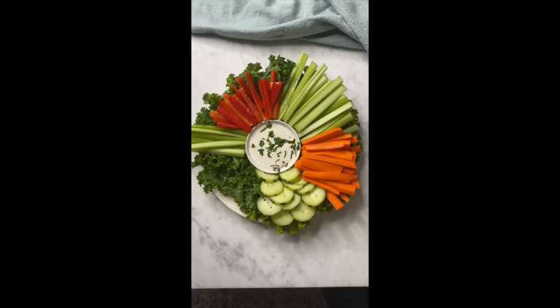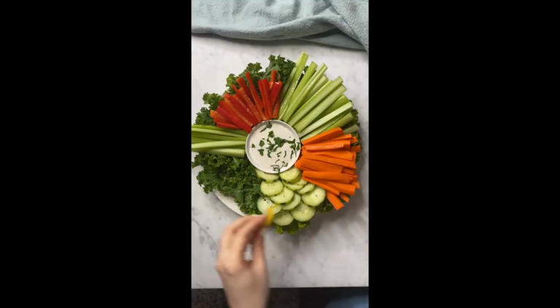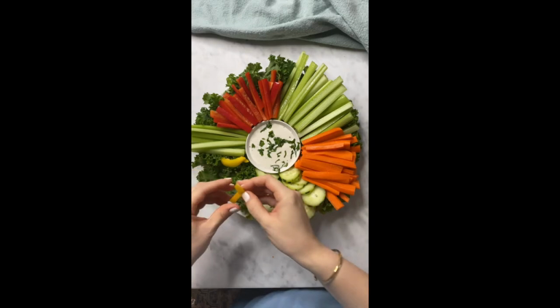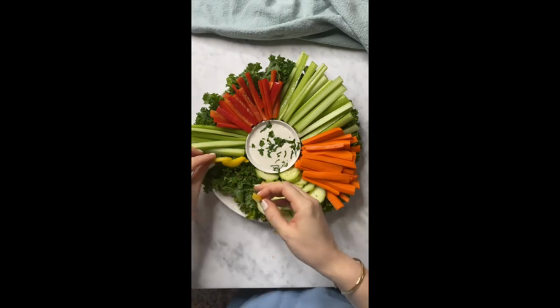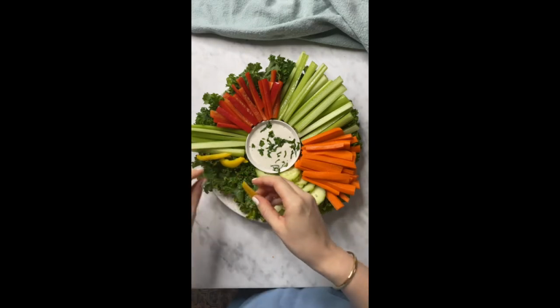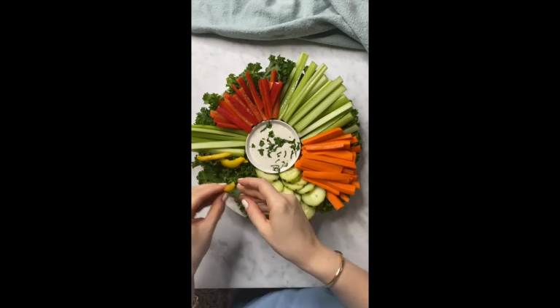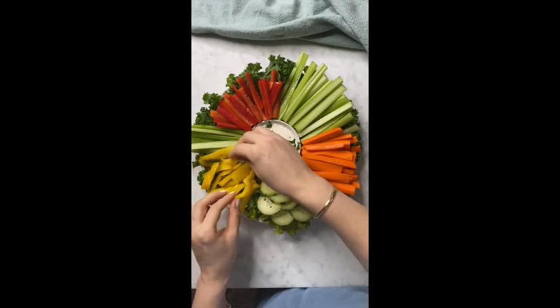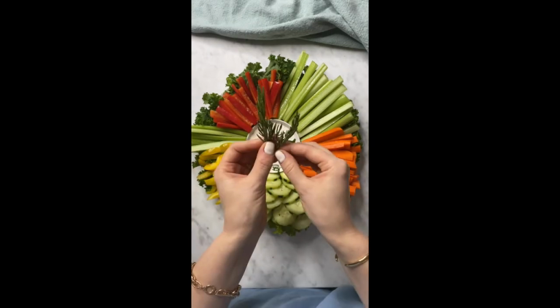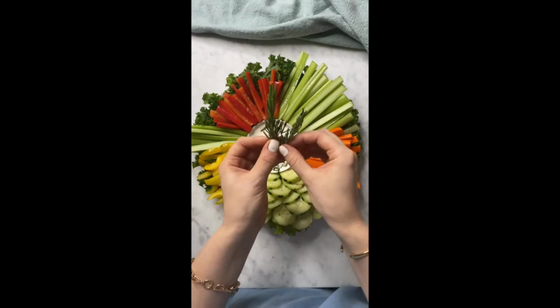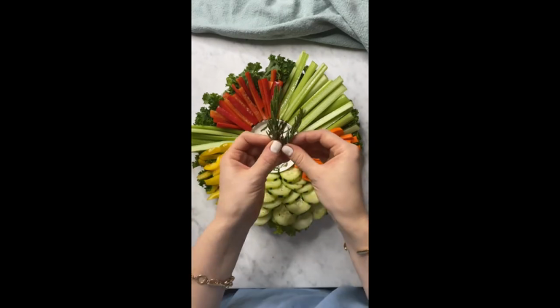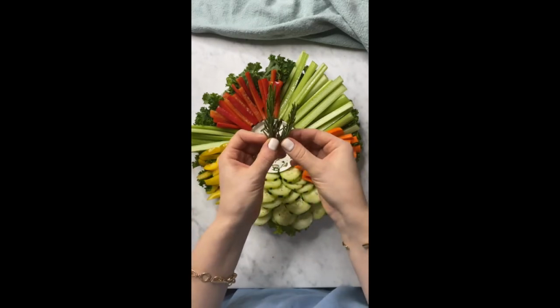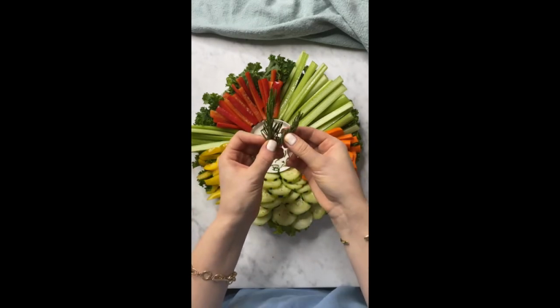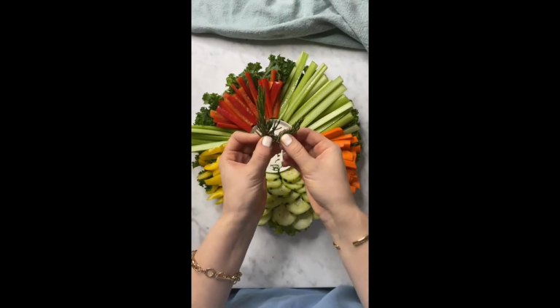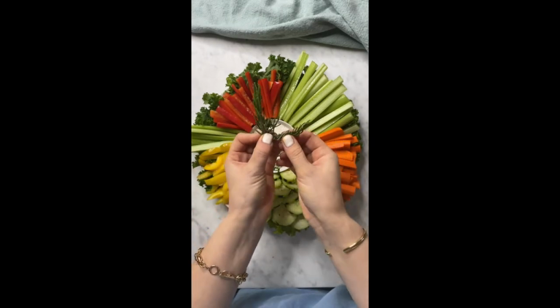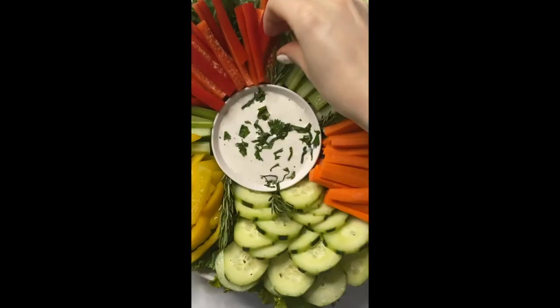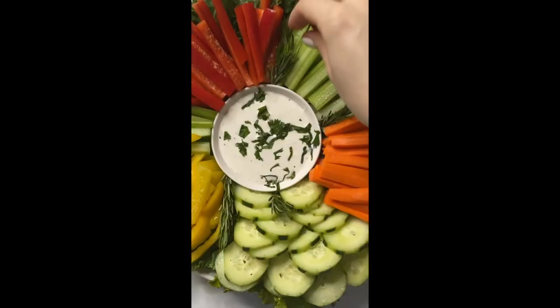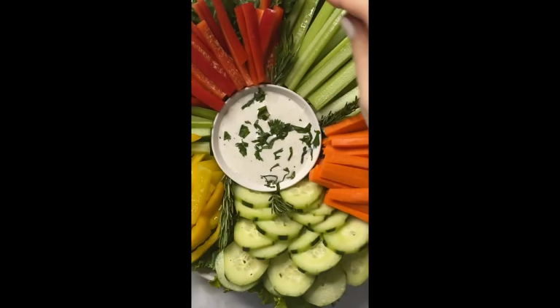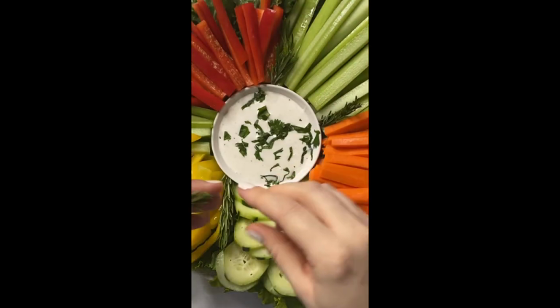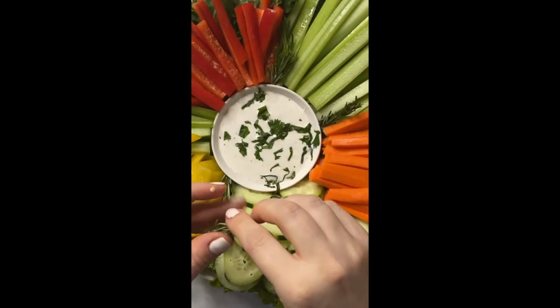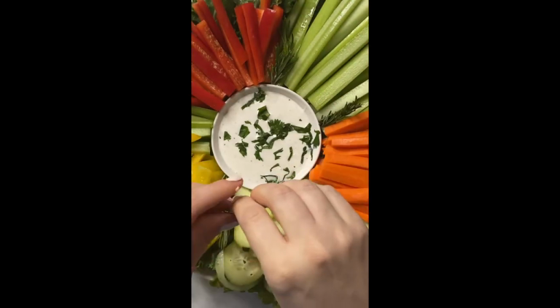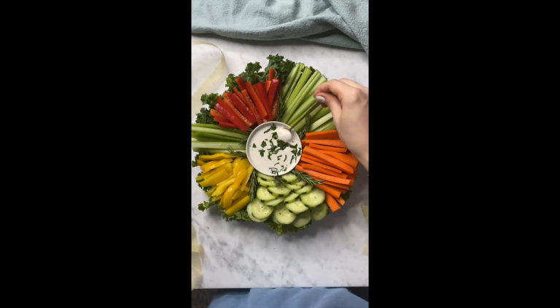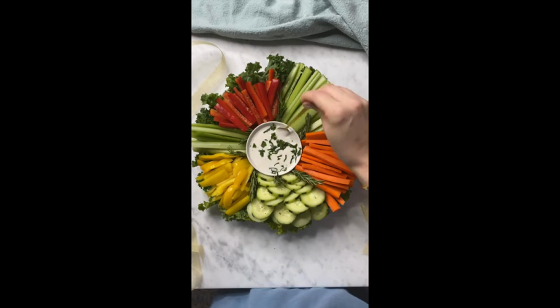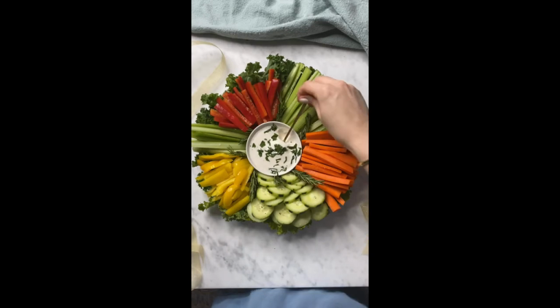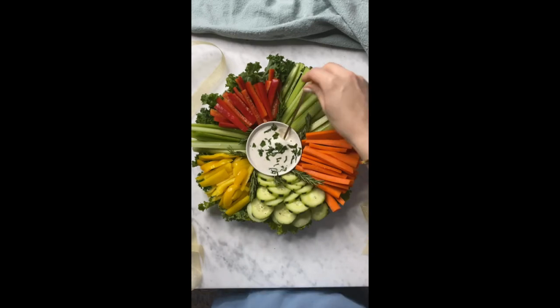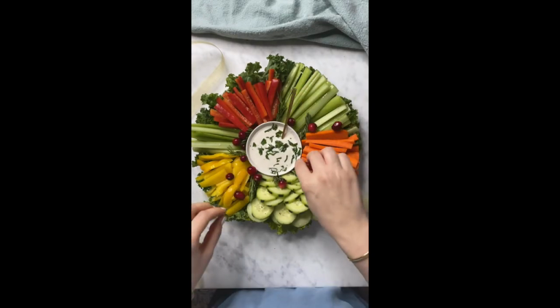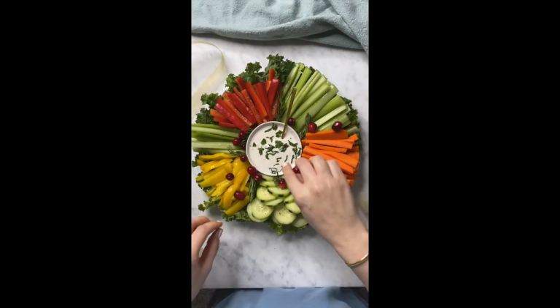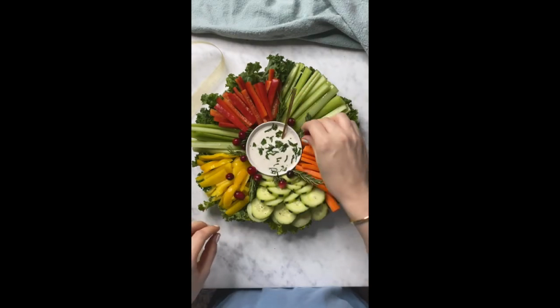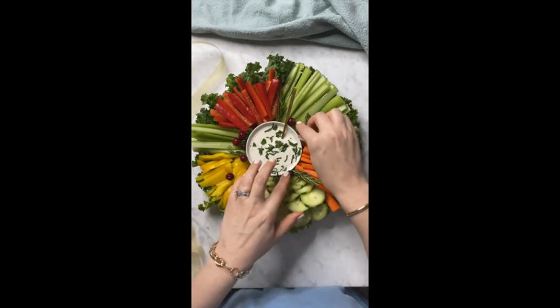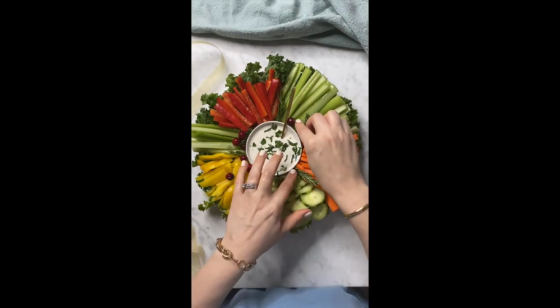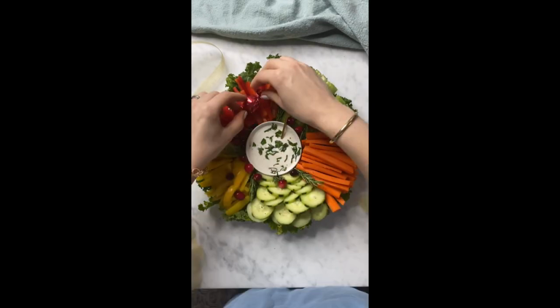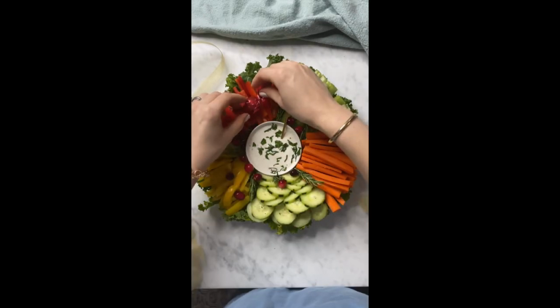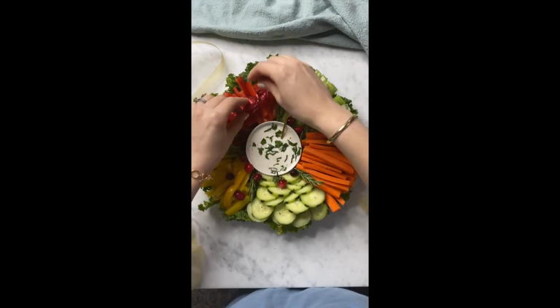And now it's time for the yellow pepper. Little sprigs of rosemary among all of the little vegetables. Drop some cranberries and put them up there.